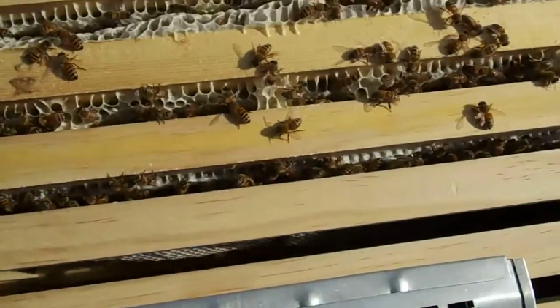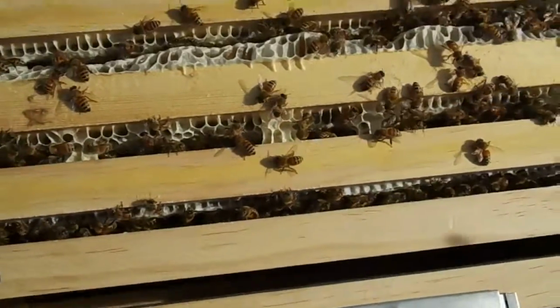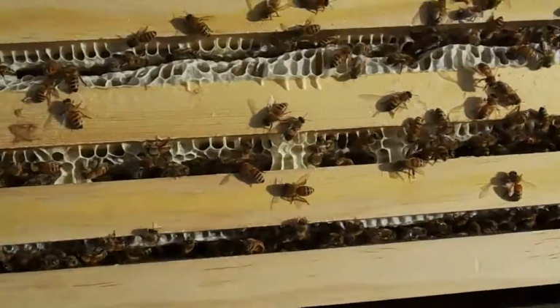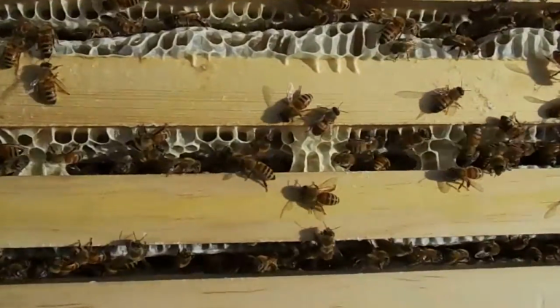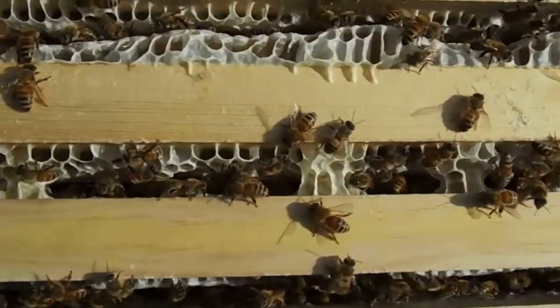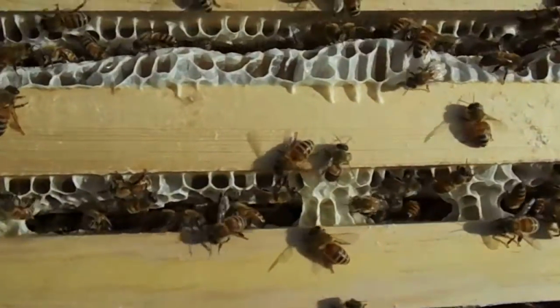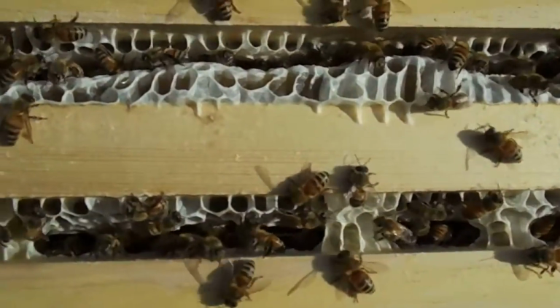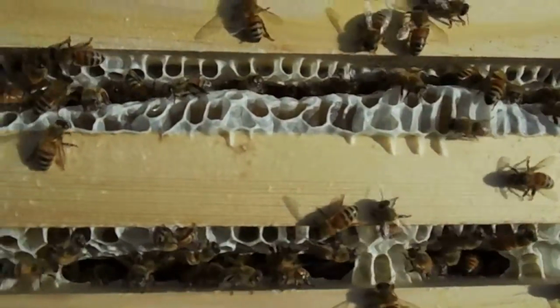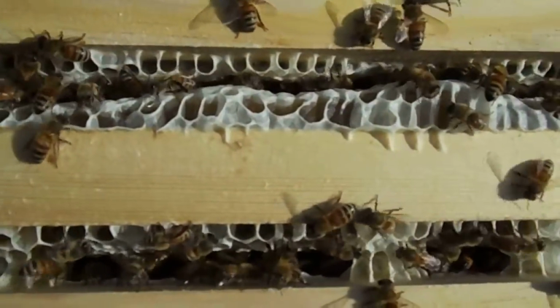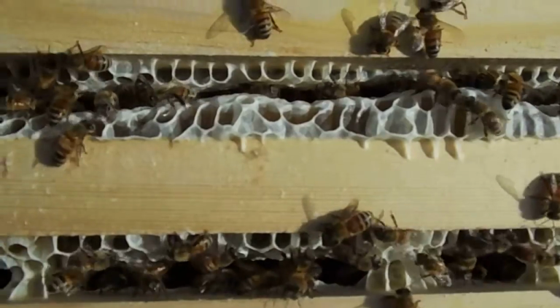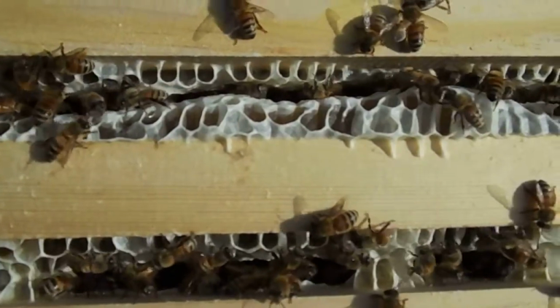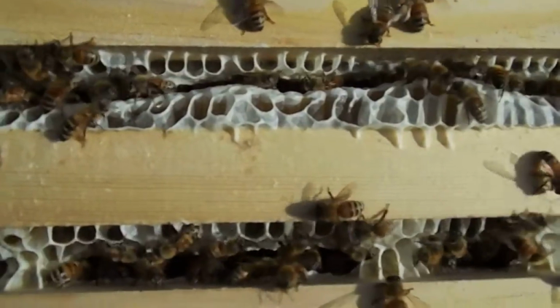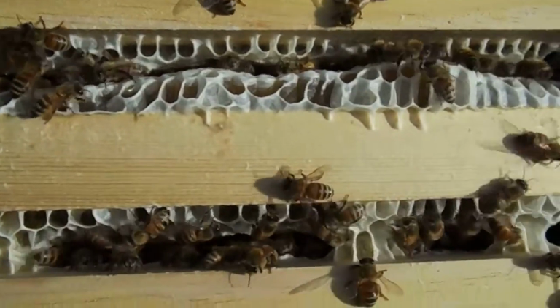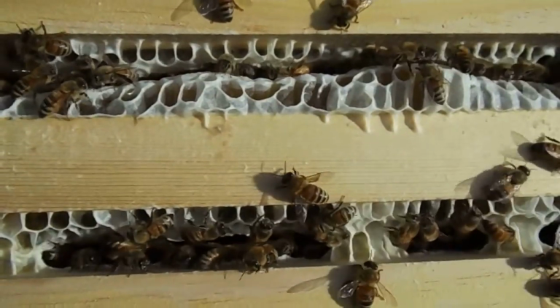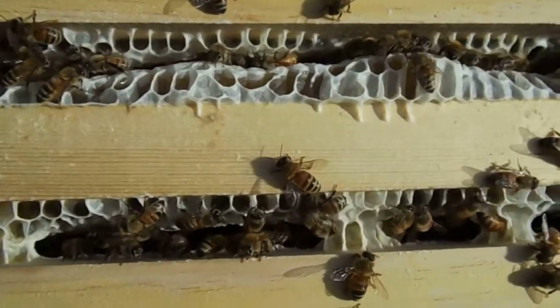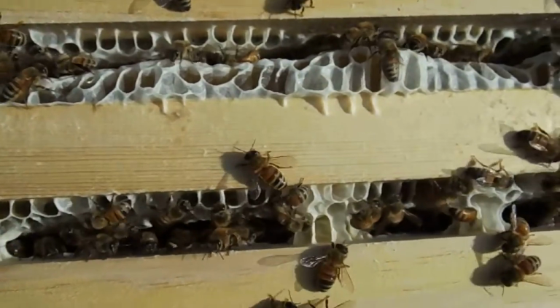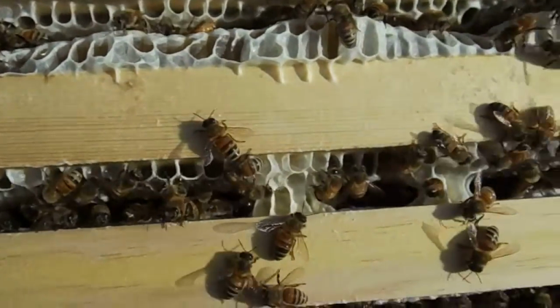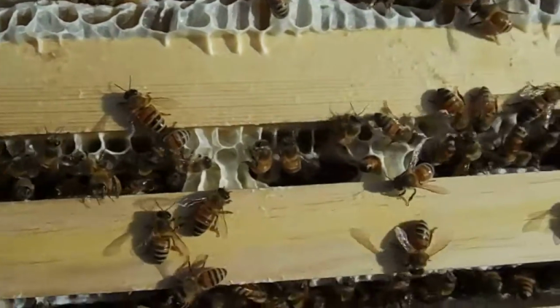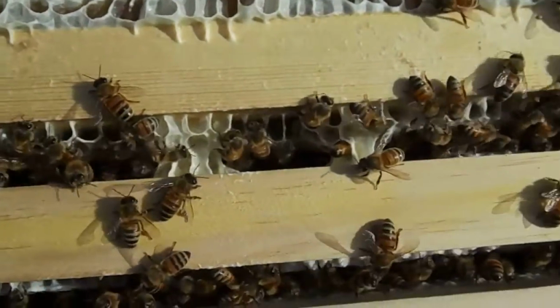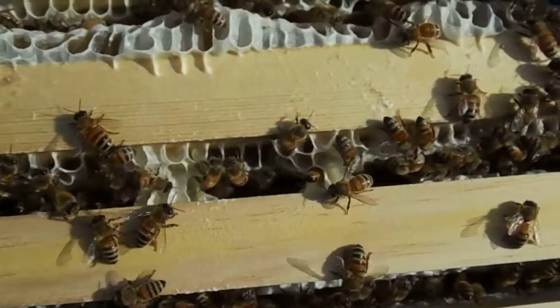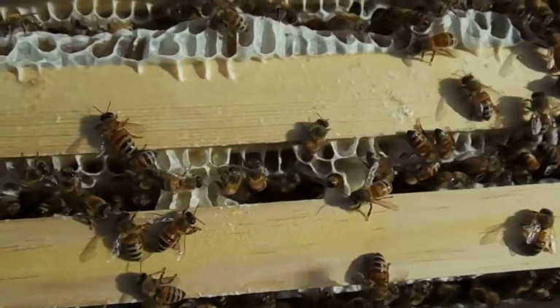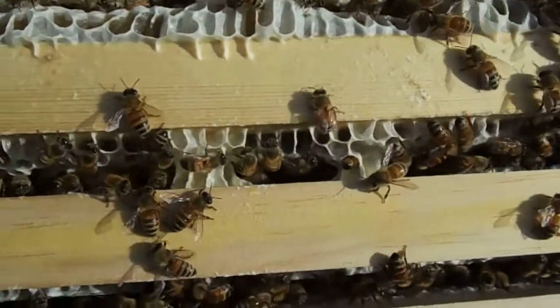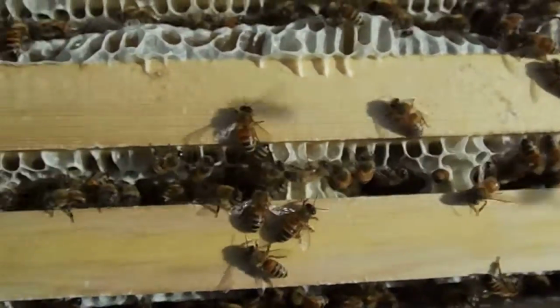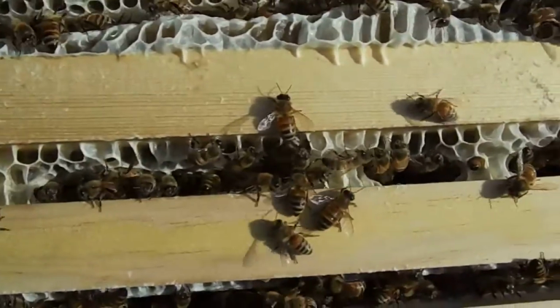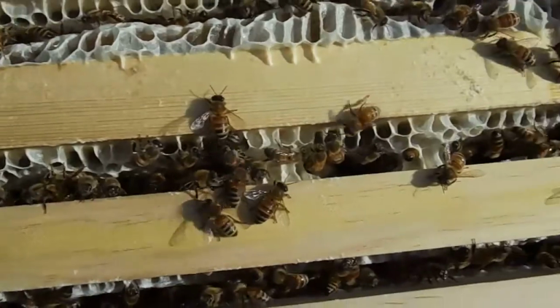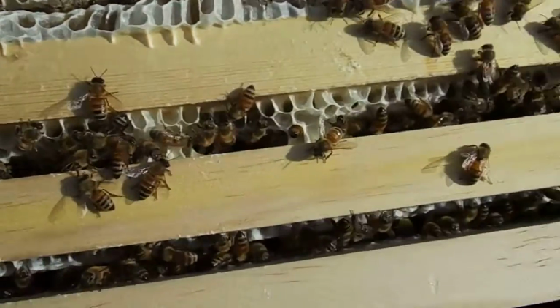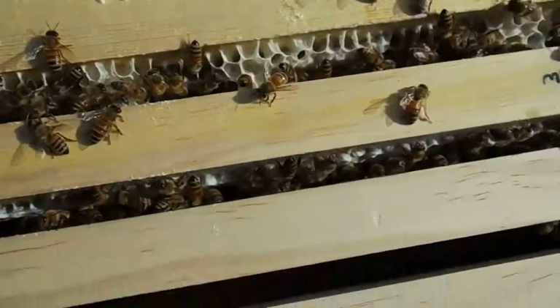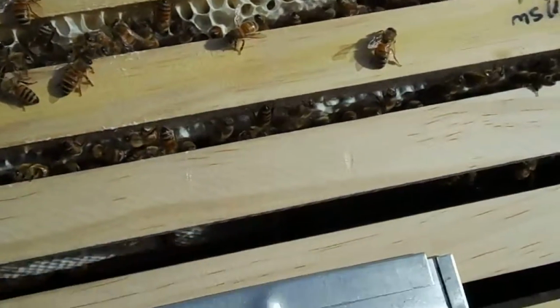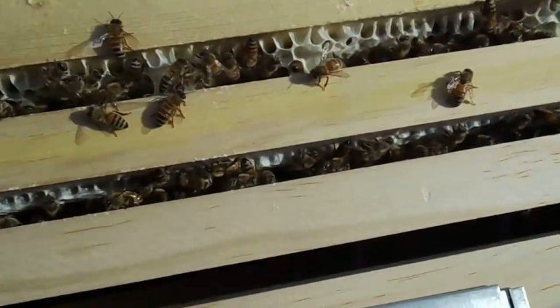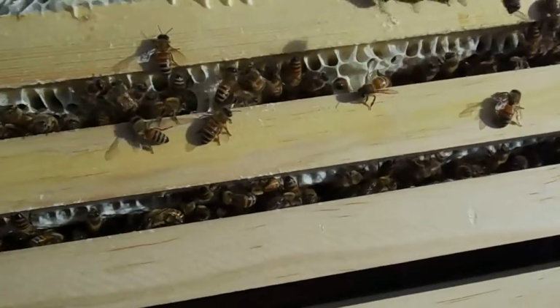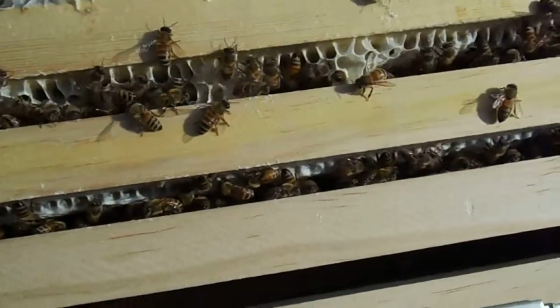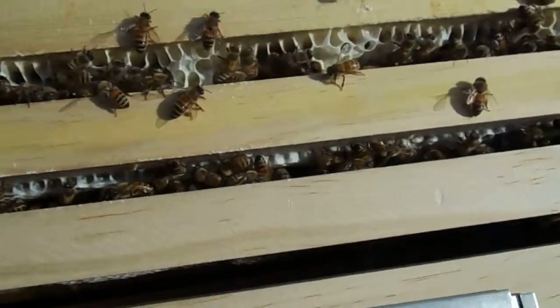You can see there that comb has become very, very wide. But it's full of honey and it's got quite a bit of larvae.